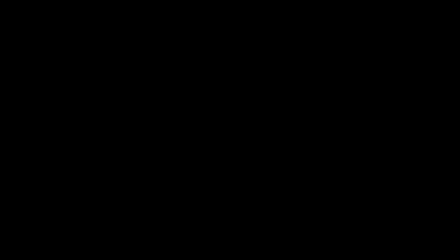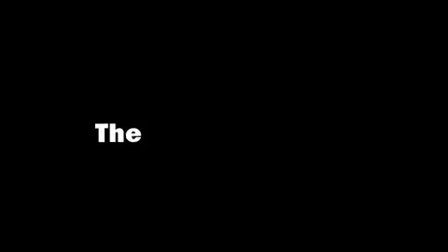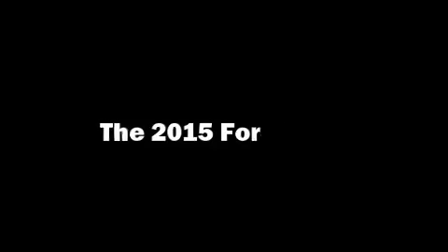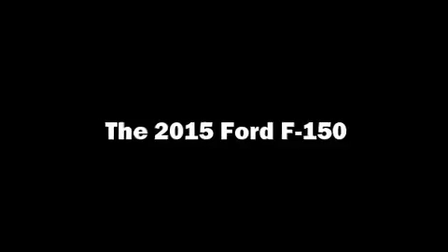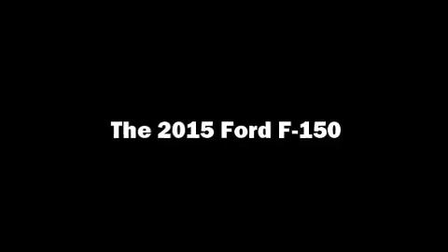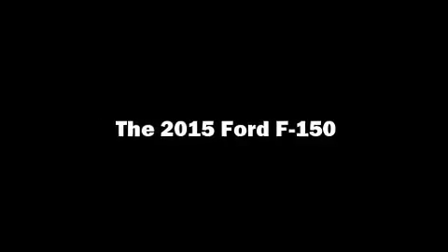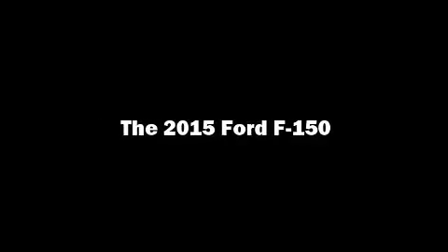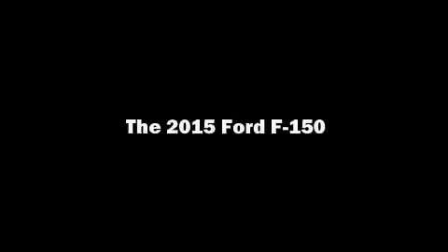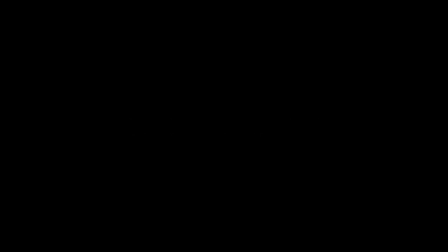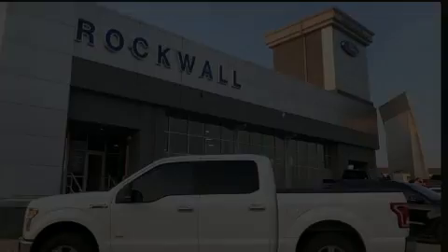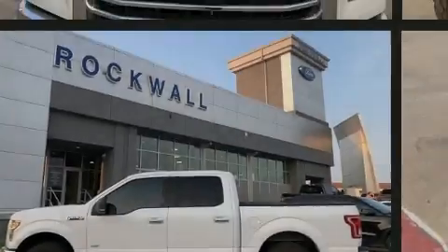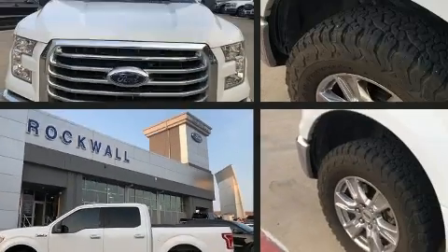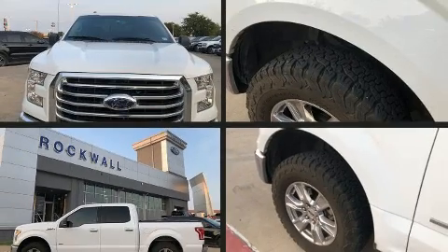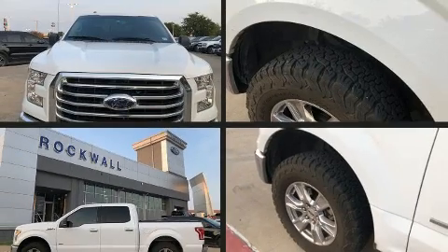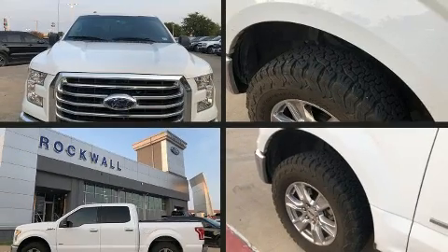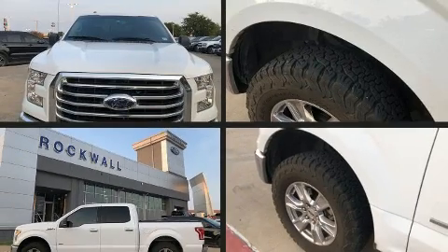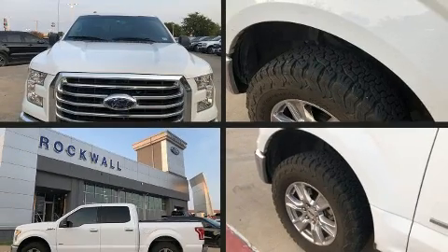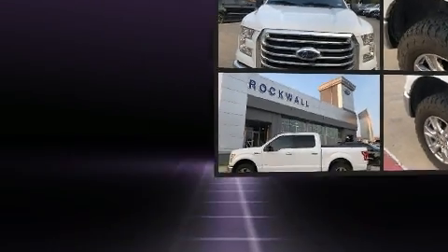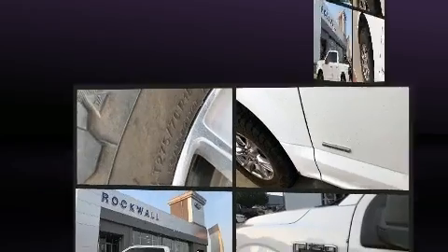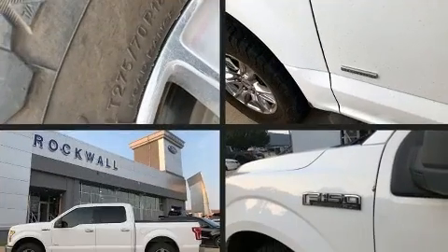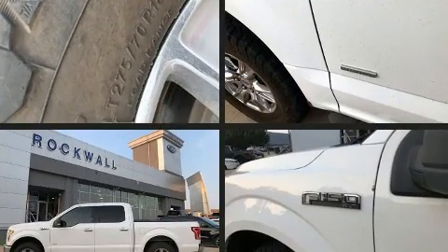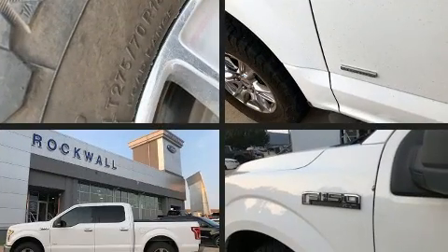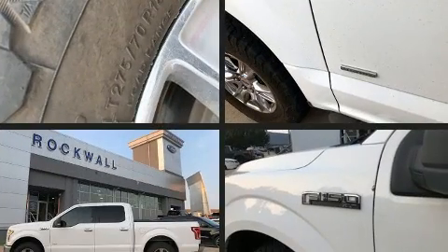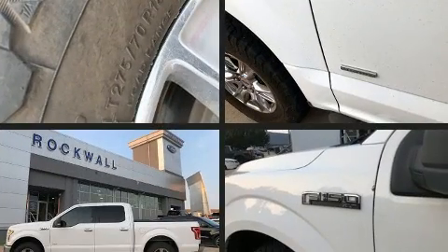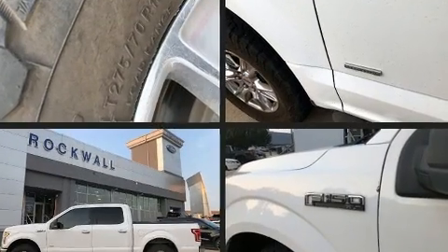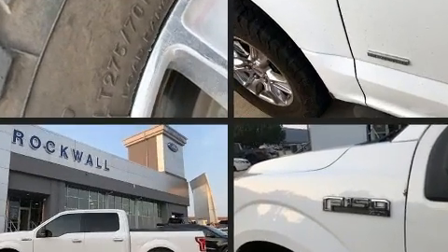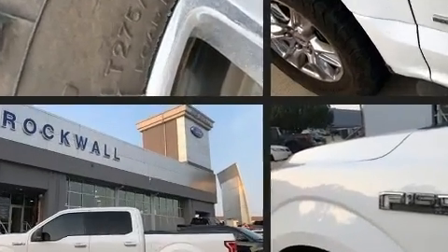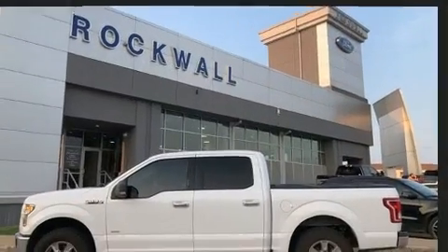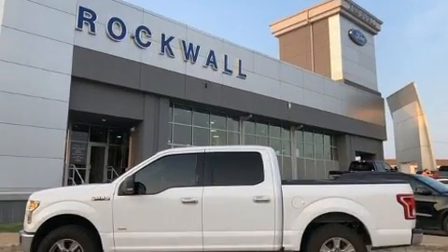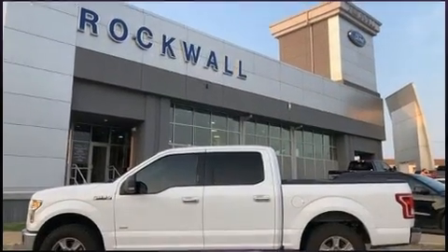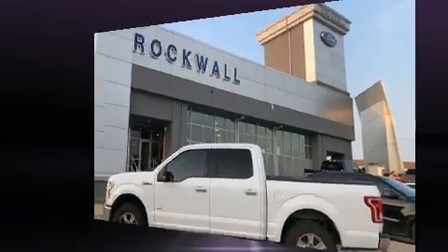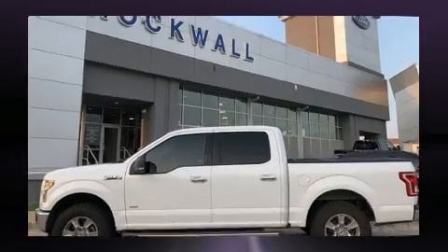Discerning drivers will appreciate the 2015 Ford F-150. With fewer than 35,000 miles on the odometer, you can be confident that this pre-owned vehicle will provide you reliable transportation.